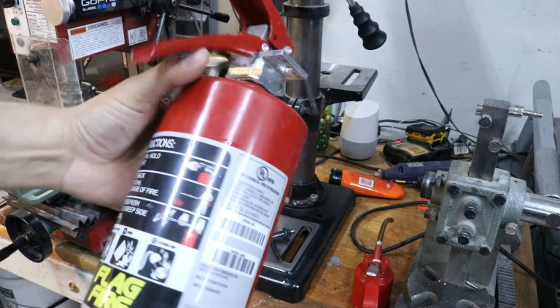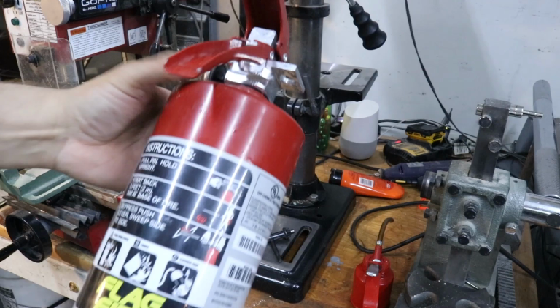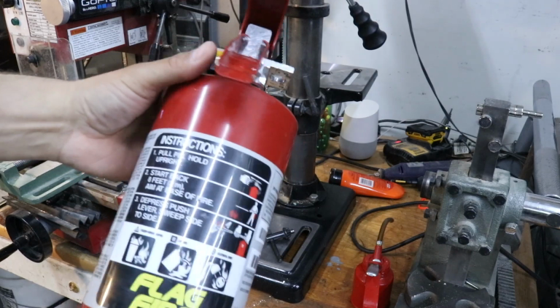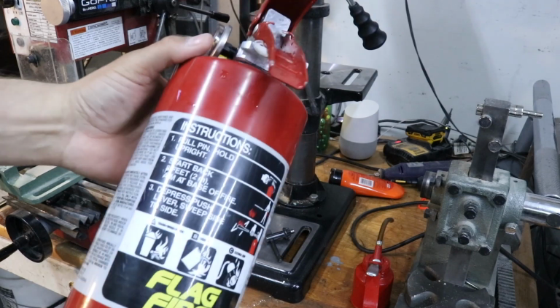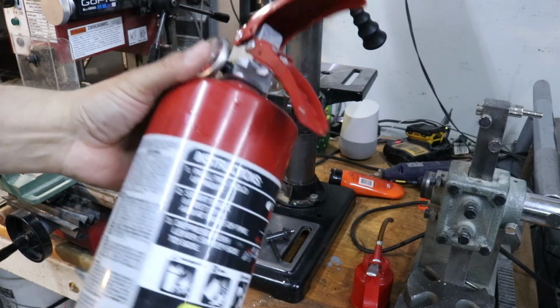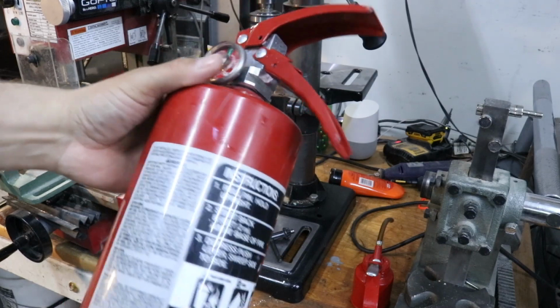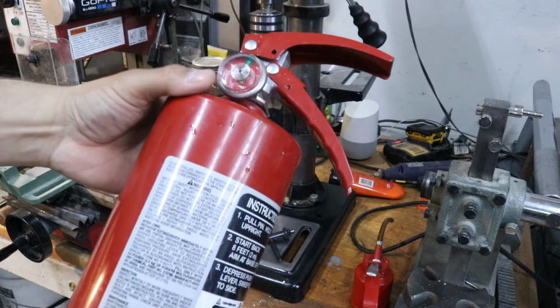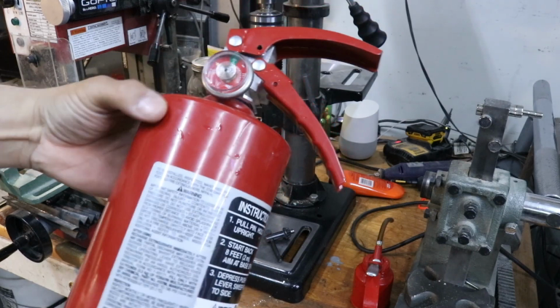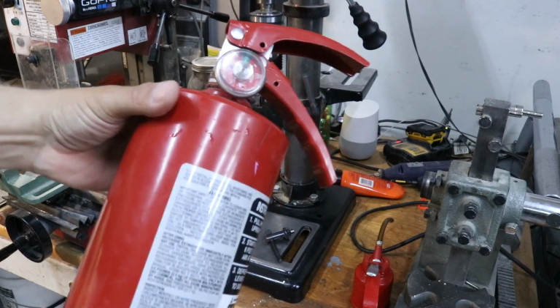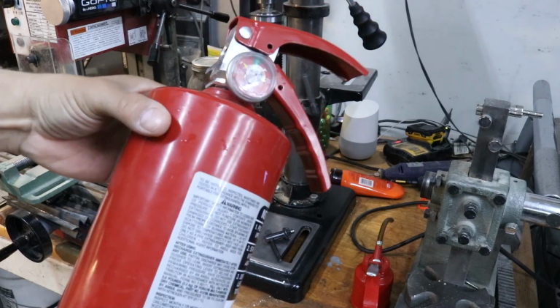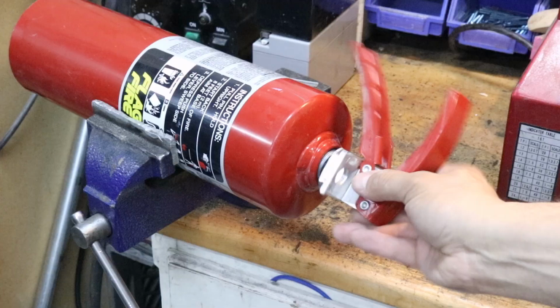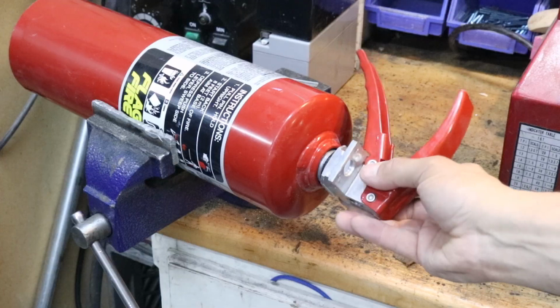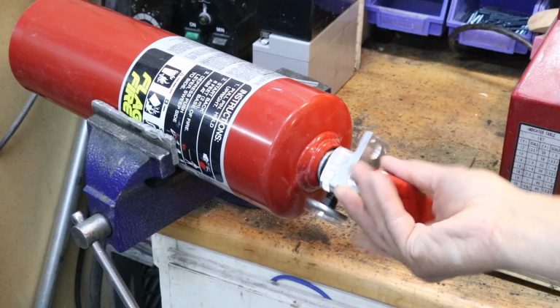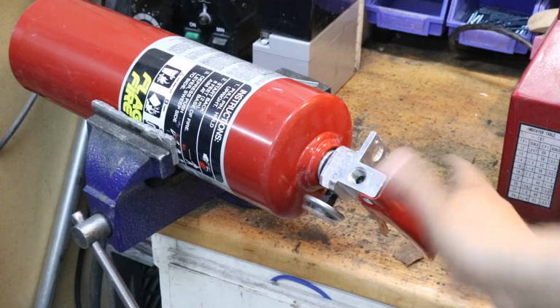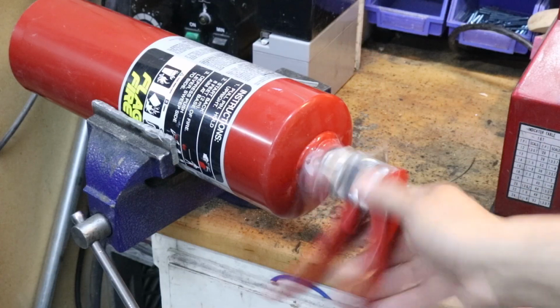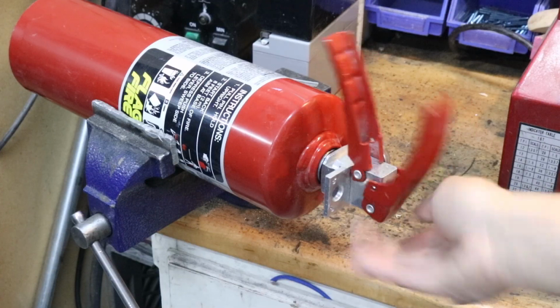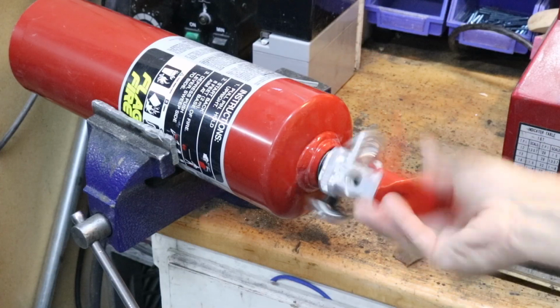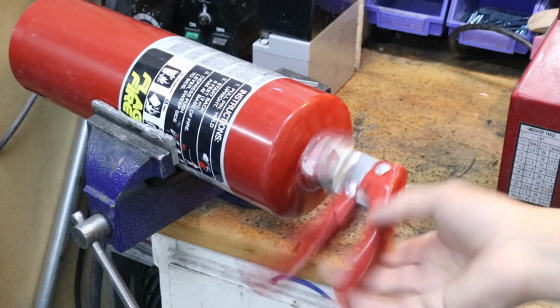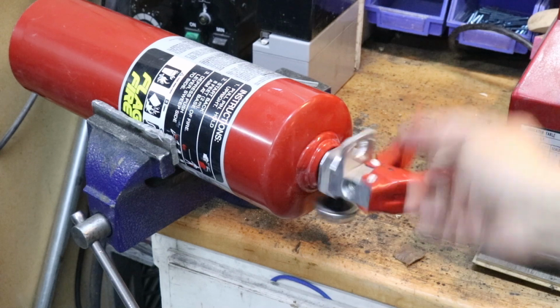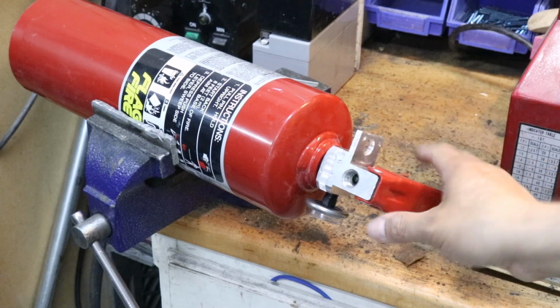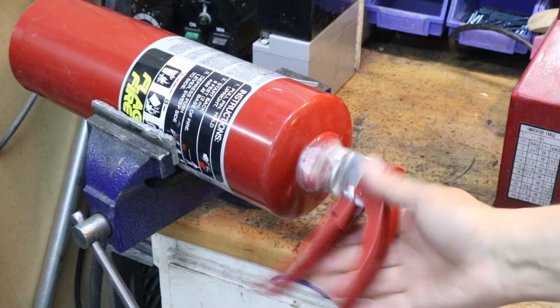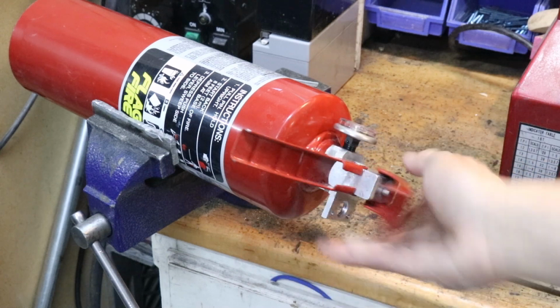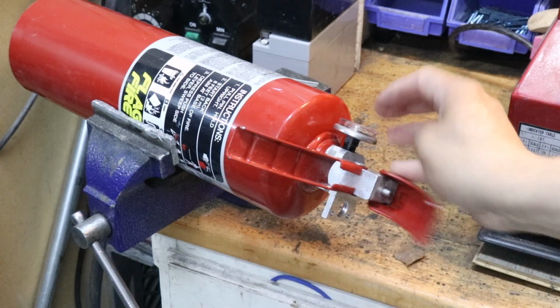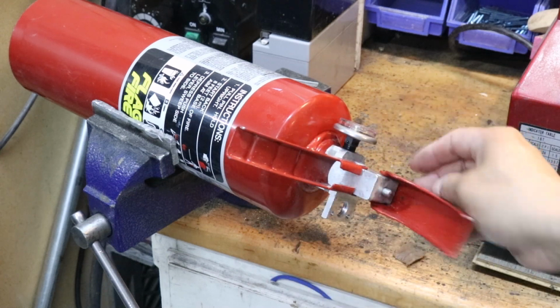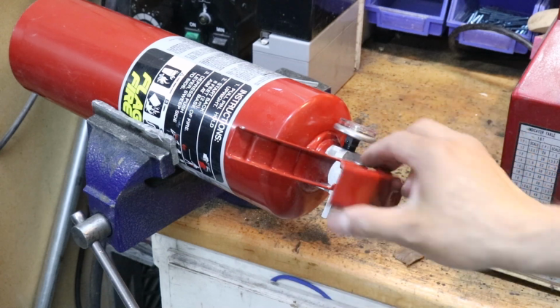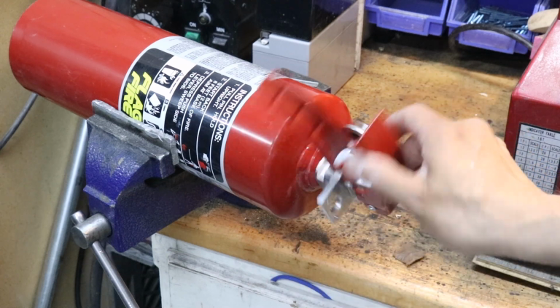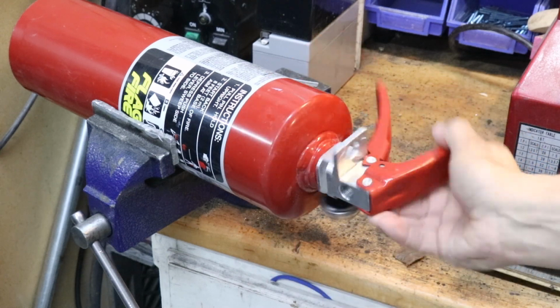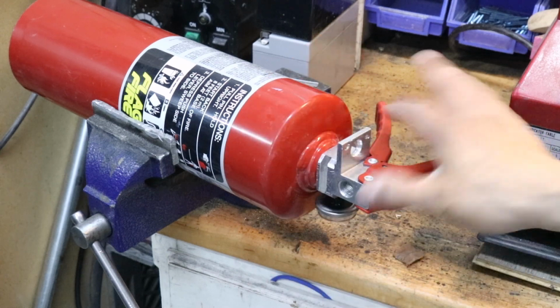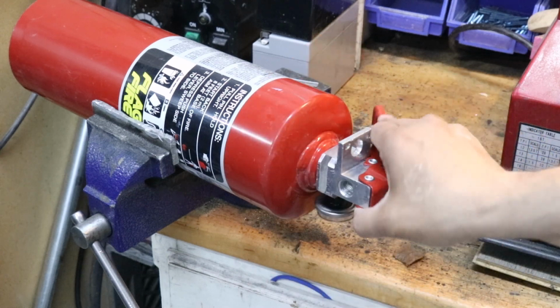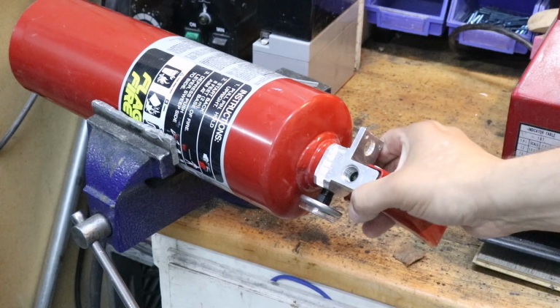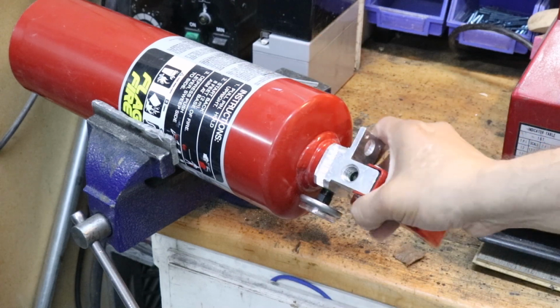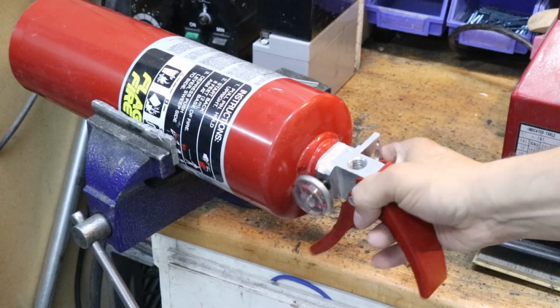I'm going to make this one so it can work off of a bicycle pump.